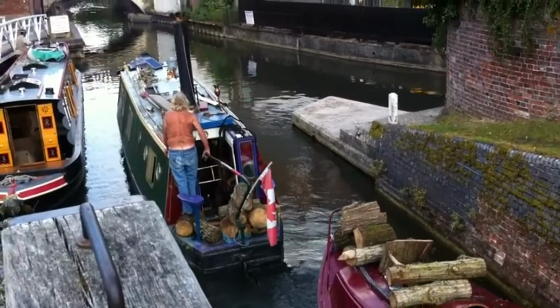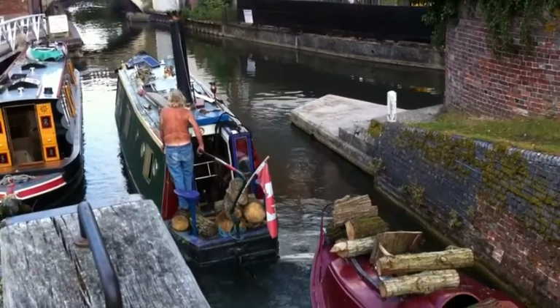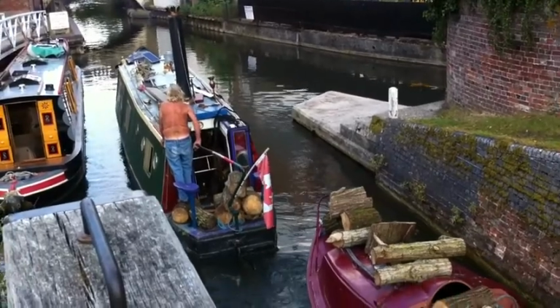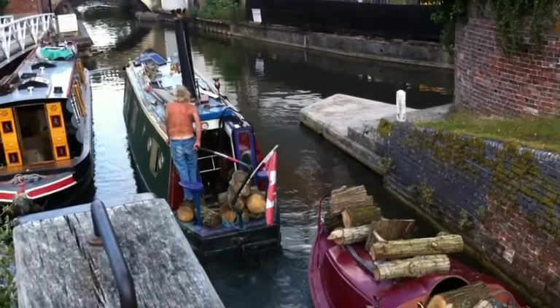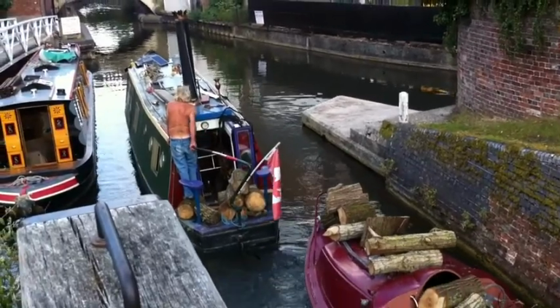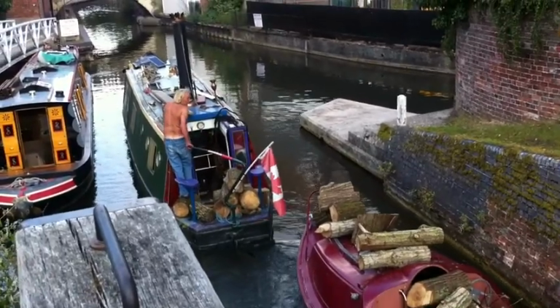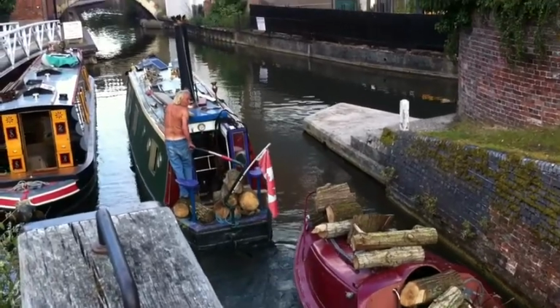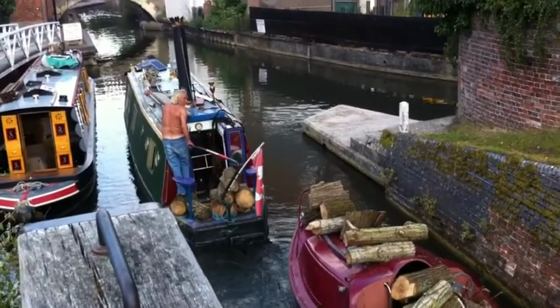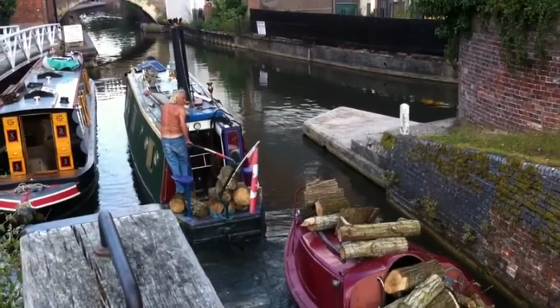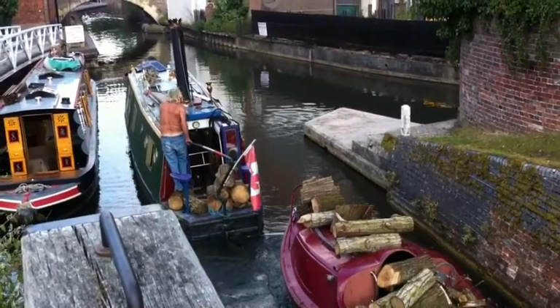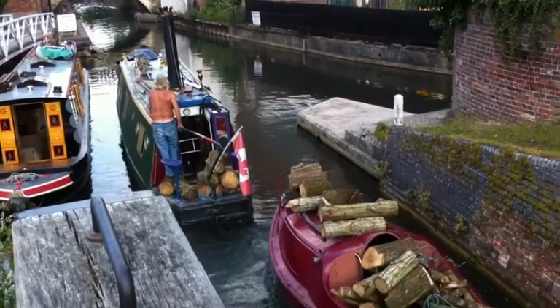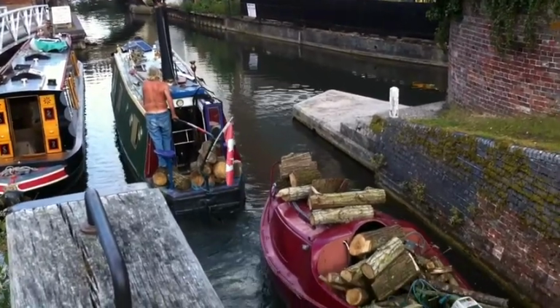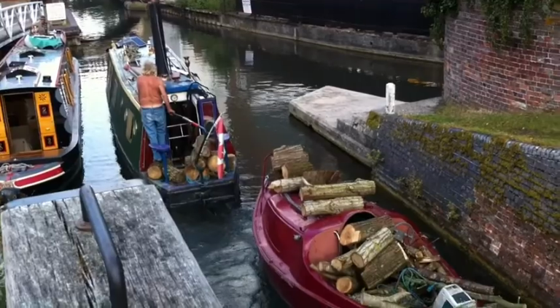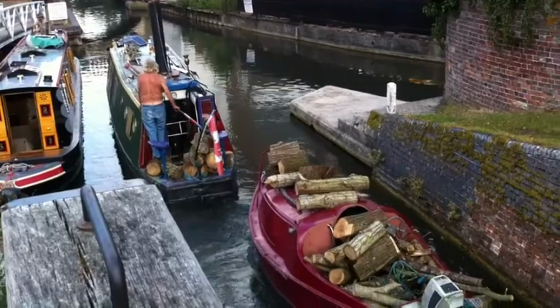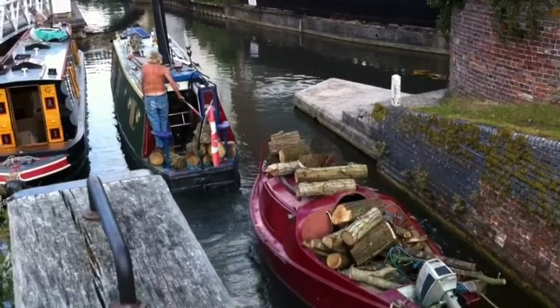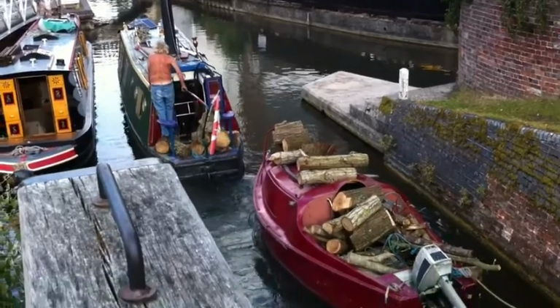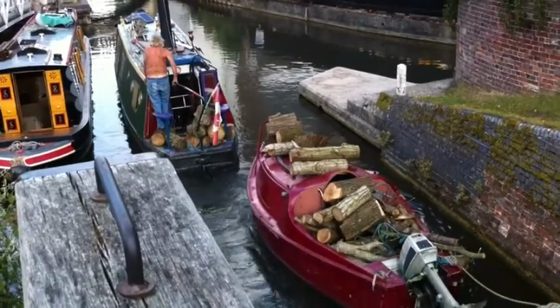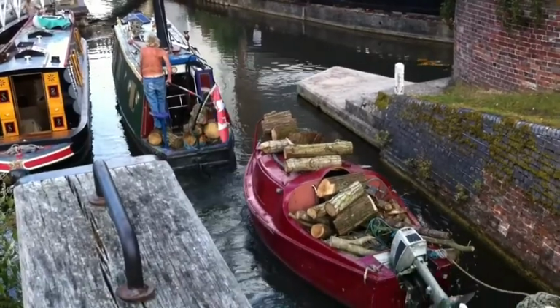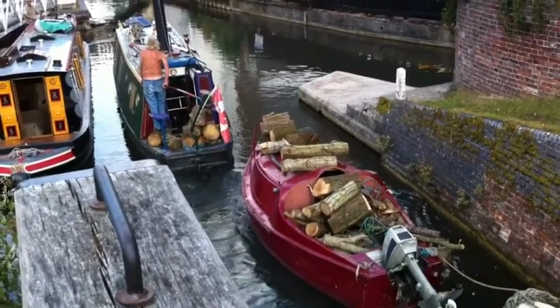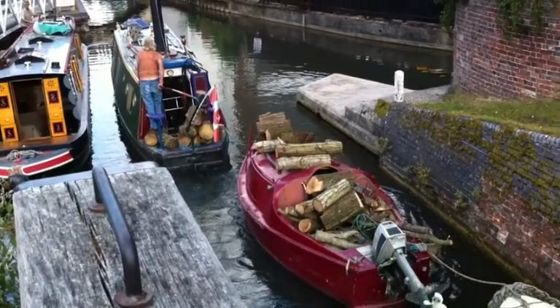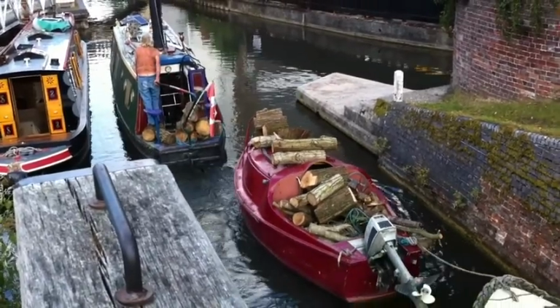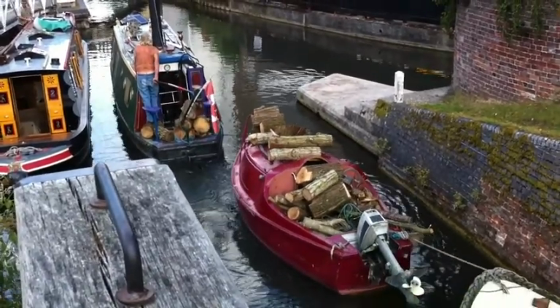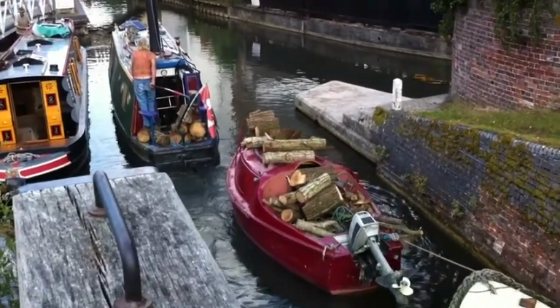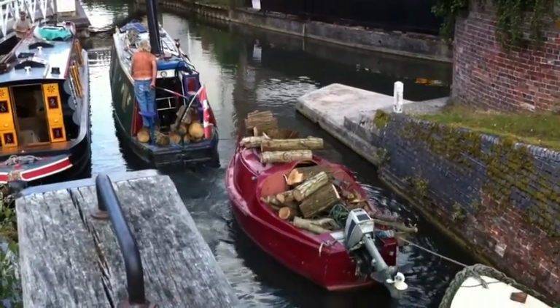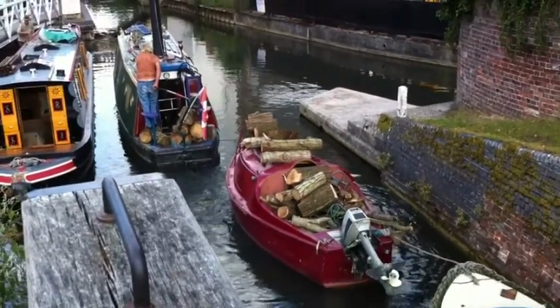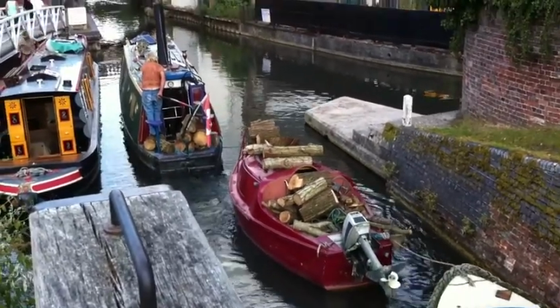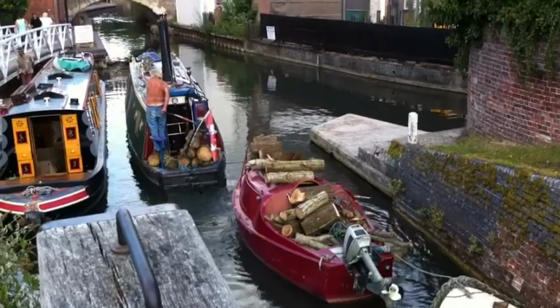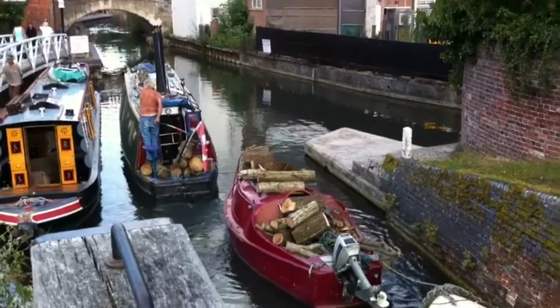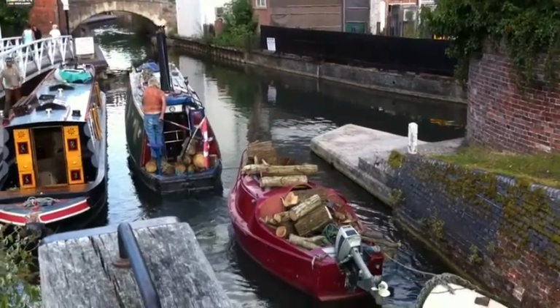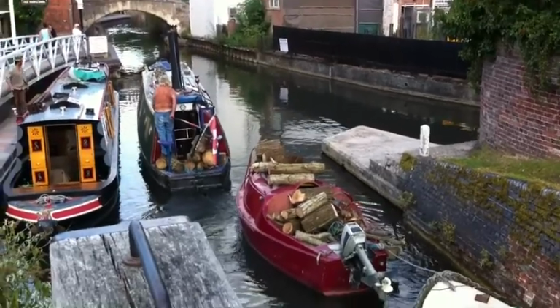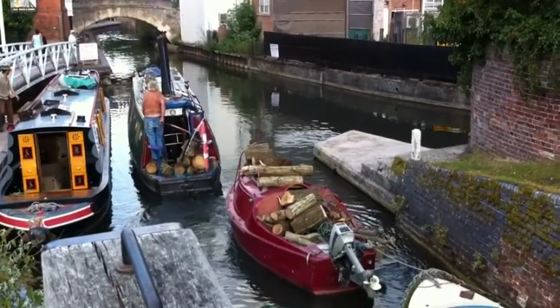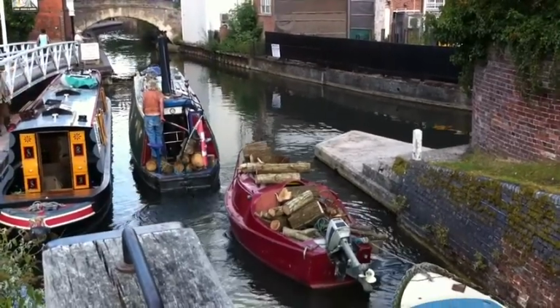And the steamer heads on its way up to Oxford, pulling its logs of course. Traveling green — smelly but green.